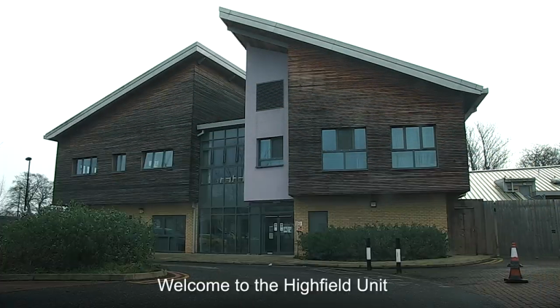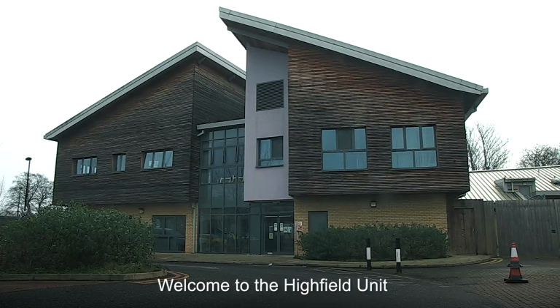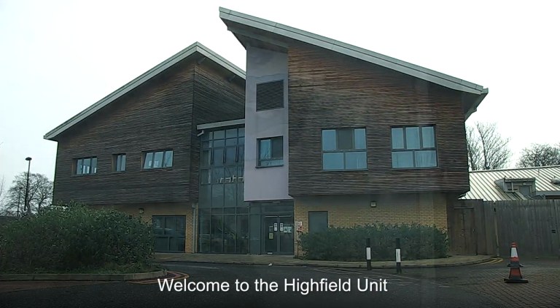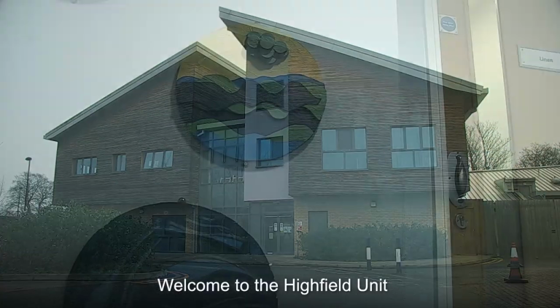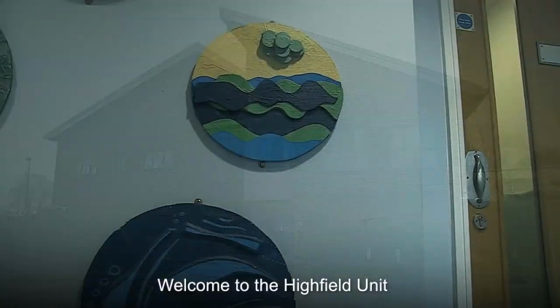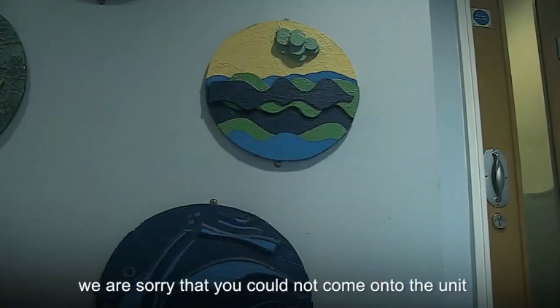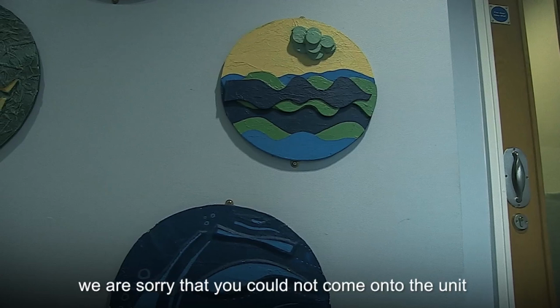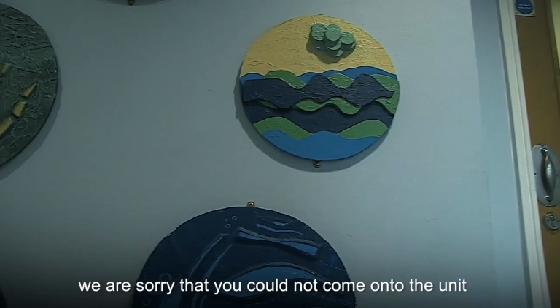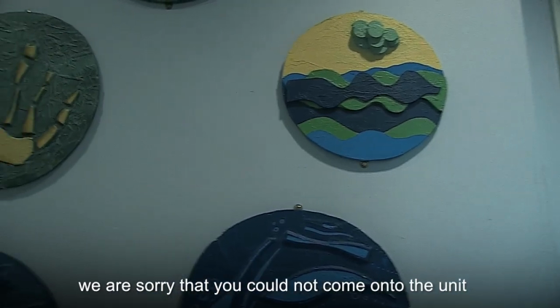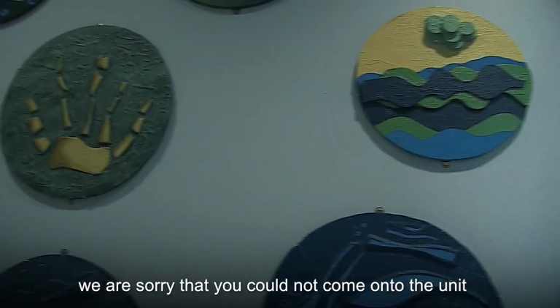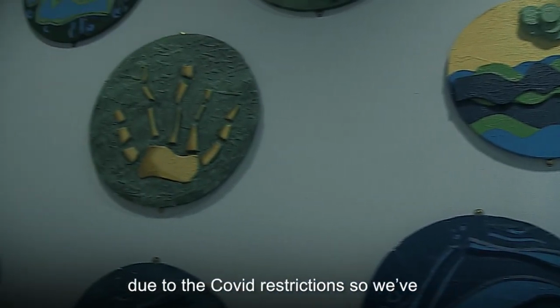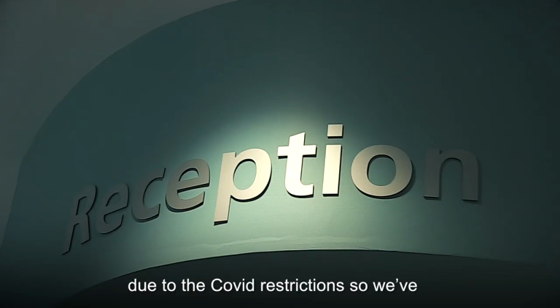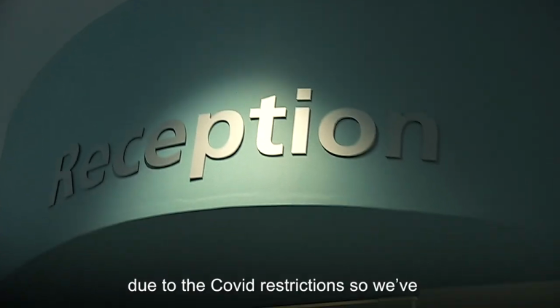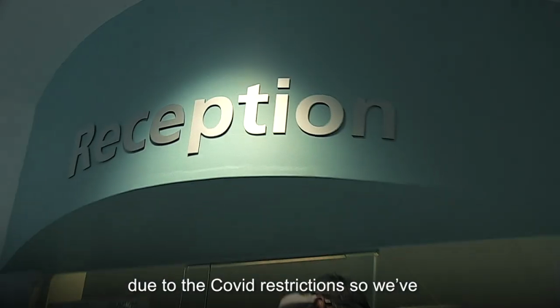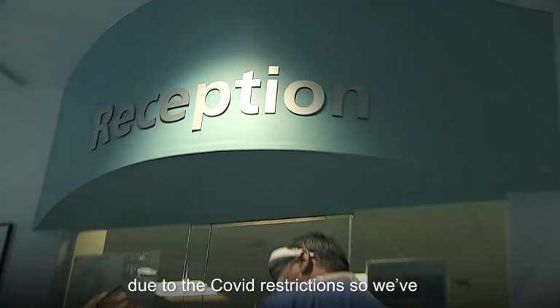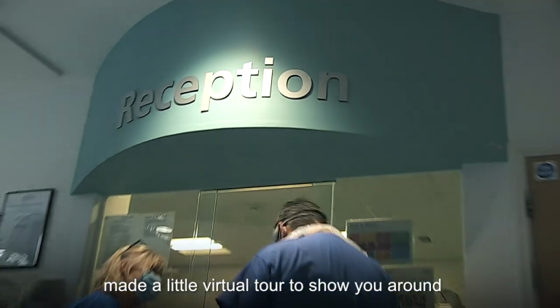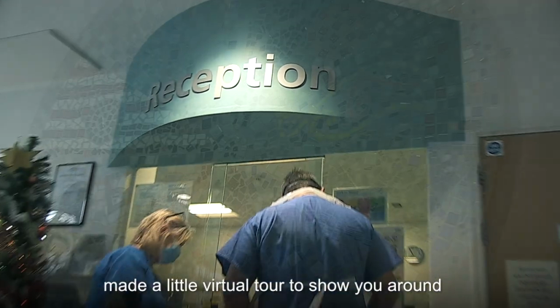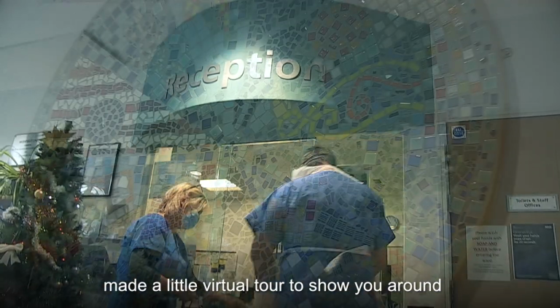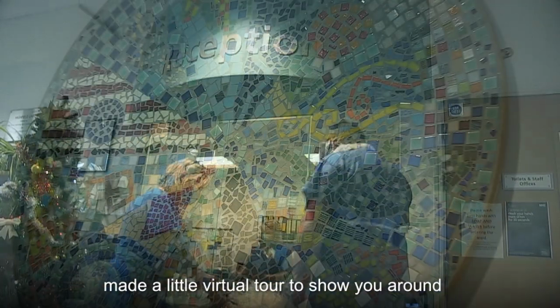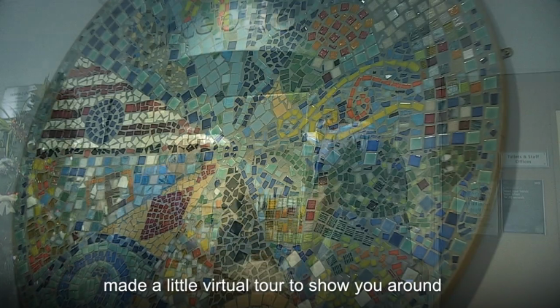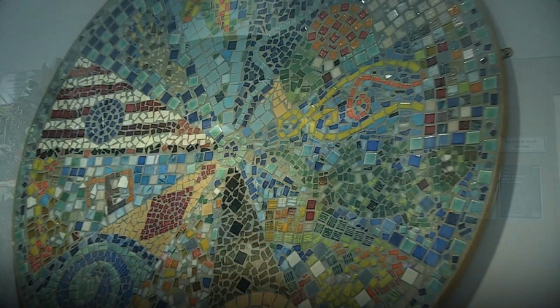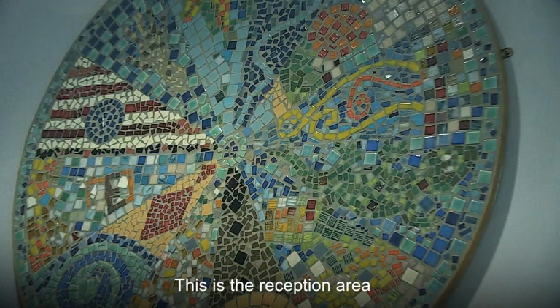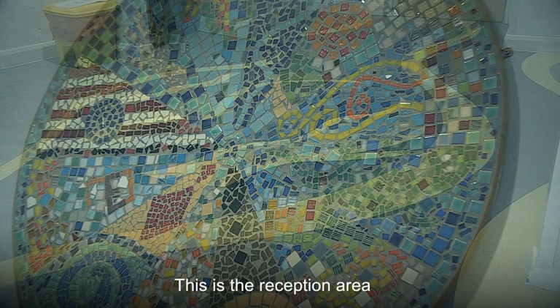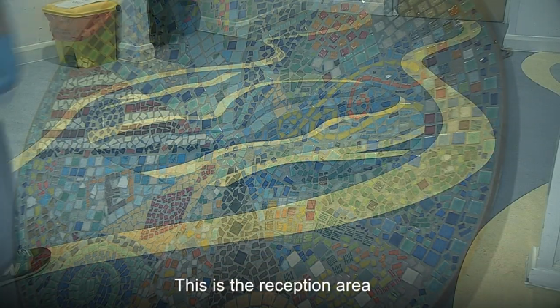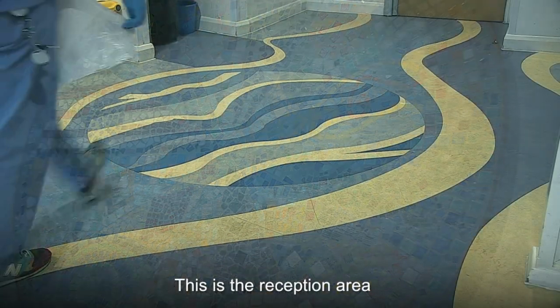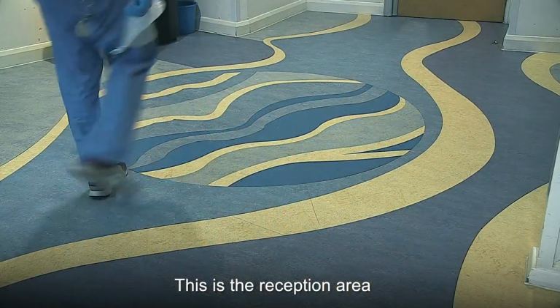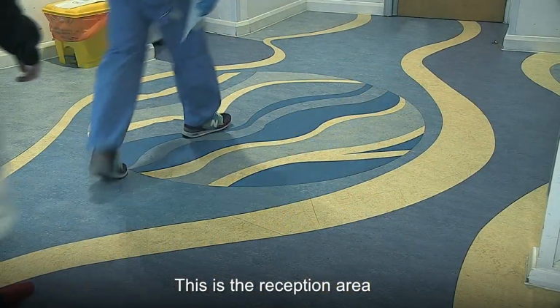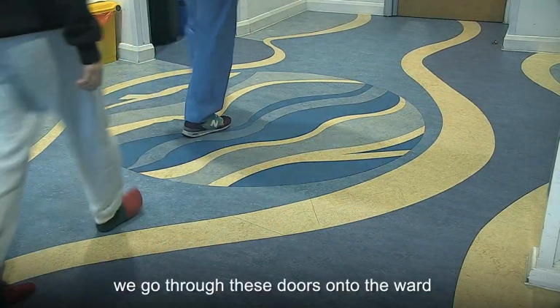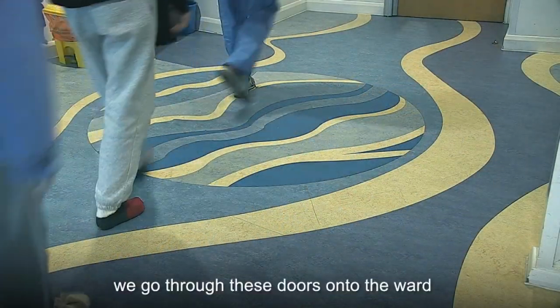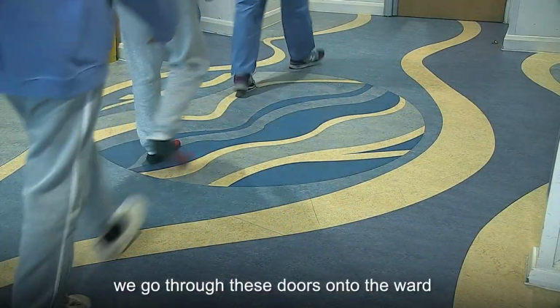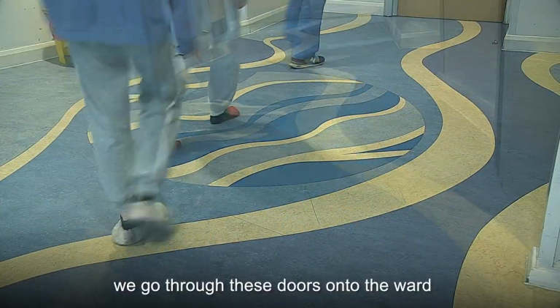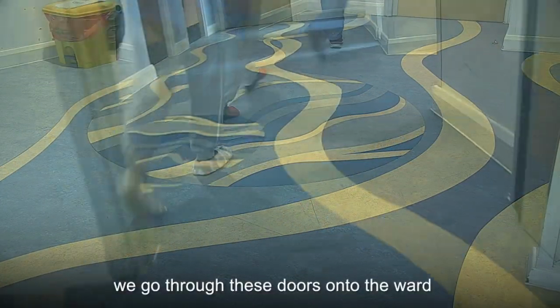Welcome to the Highfield unit. We're sorry that you cannot come onto the unit due to the COVID restrictions, so we've made a little virtual tour to show you around. This is the reception area. We go through these doors onto the ward.